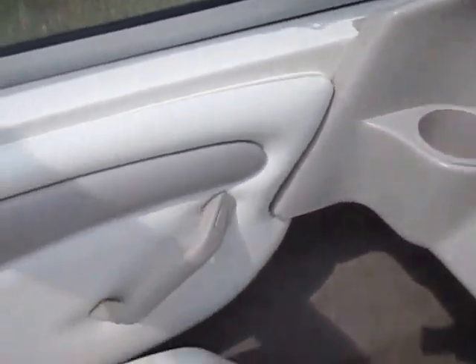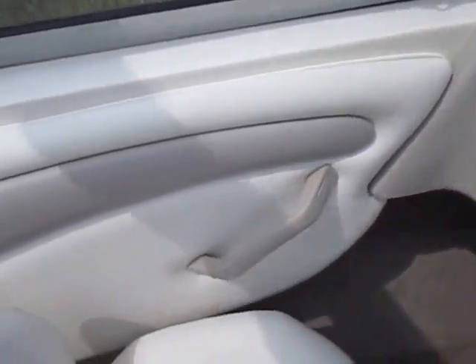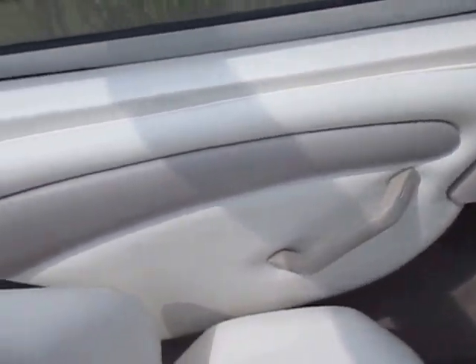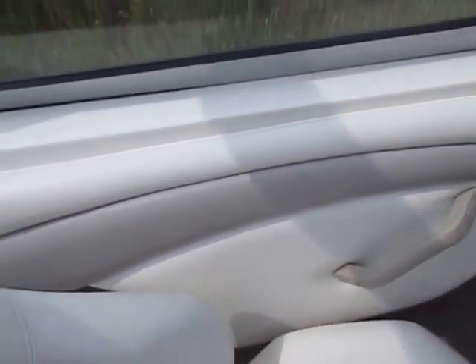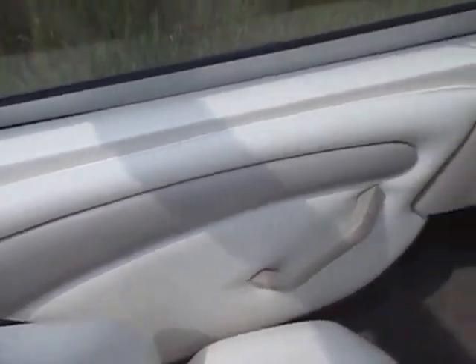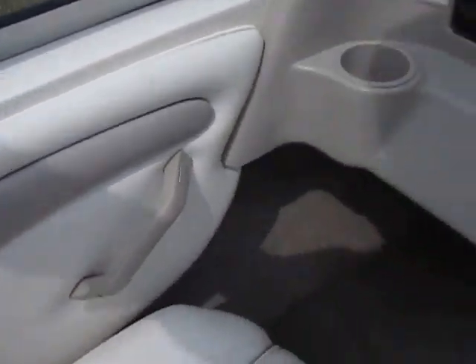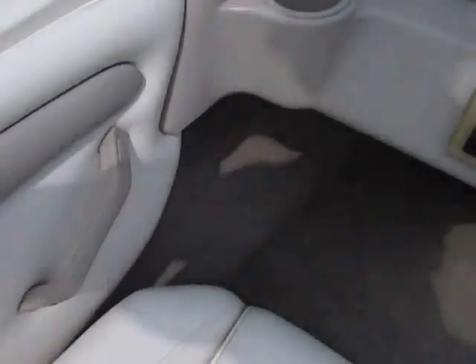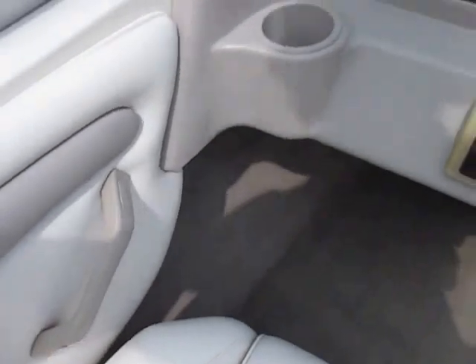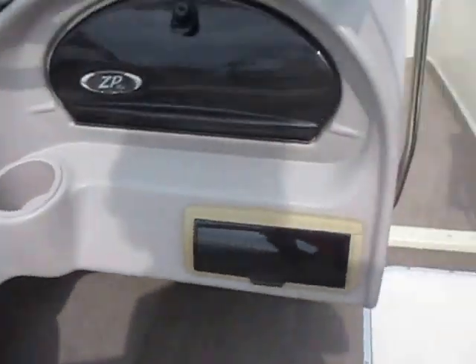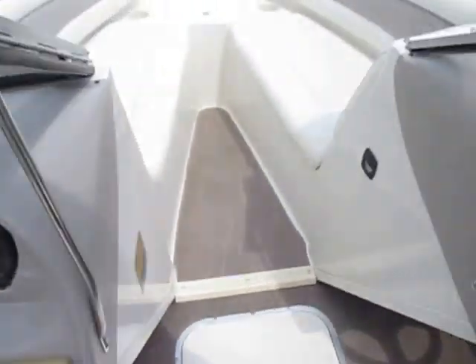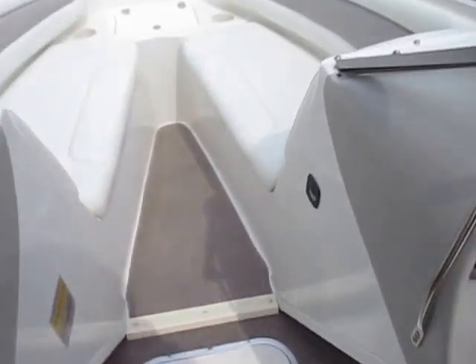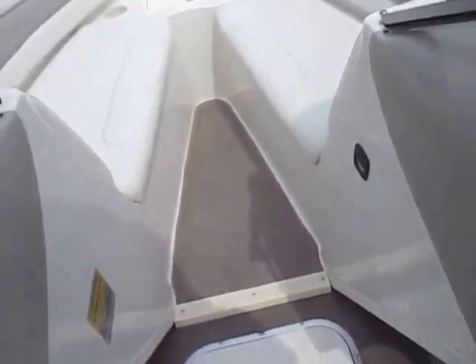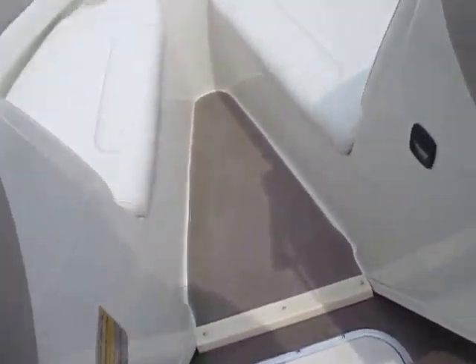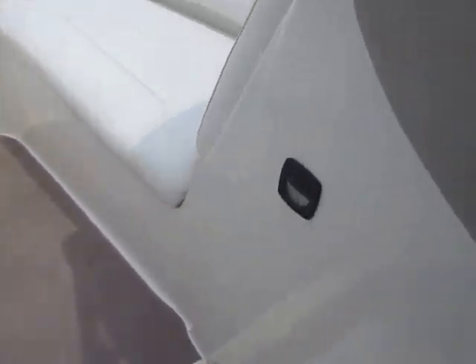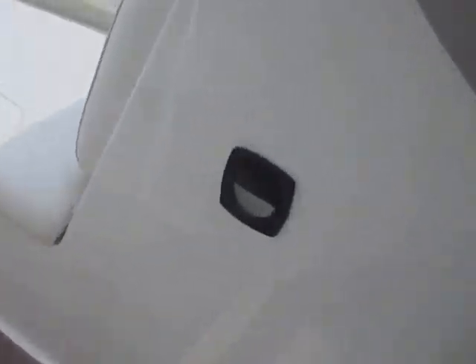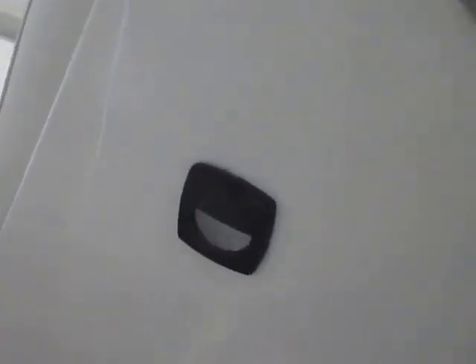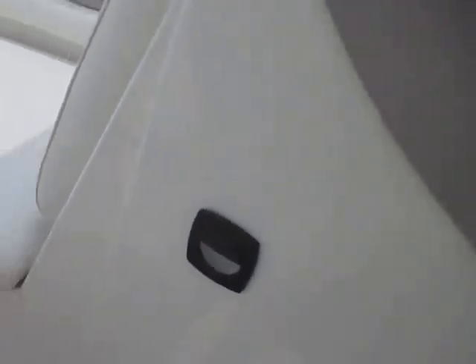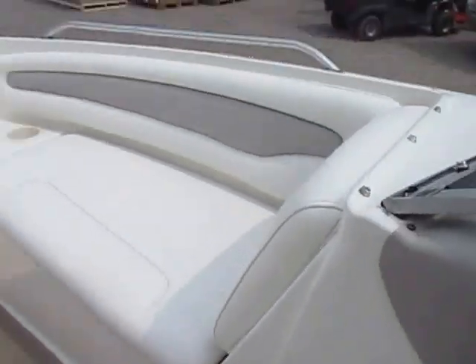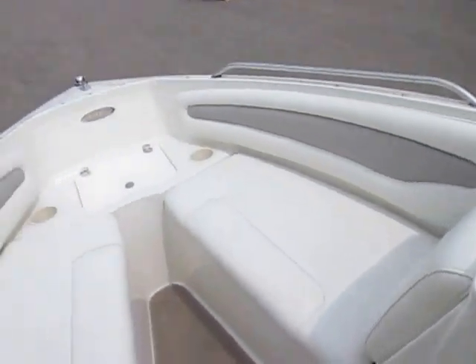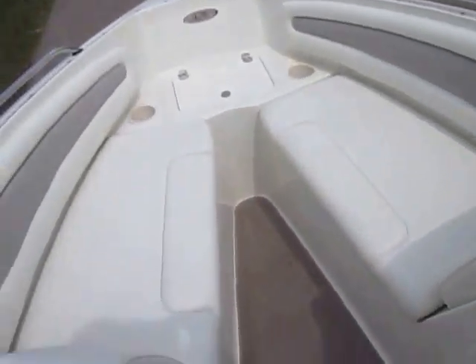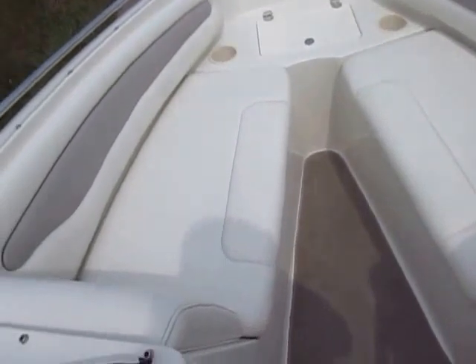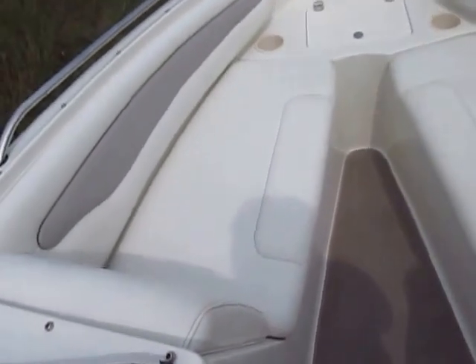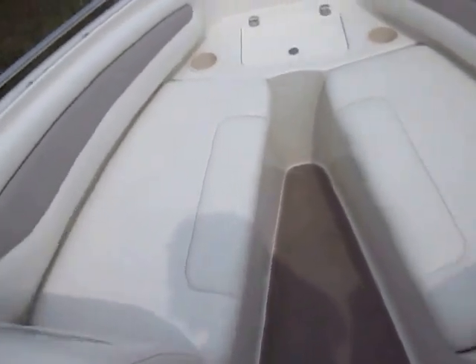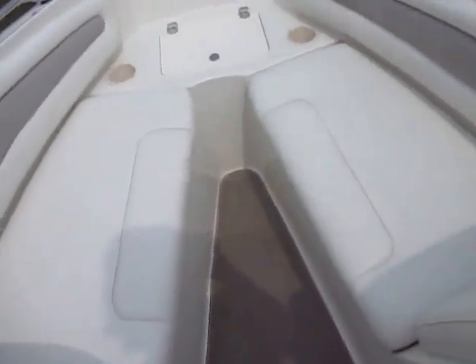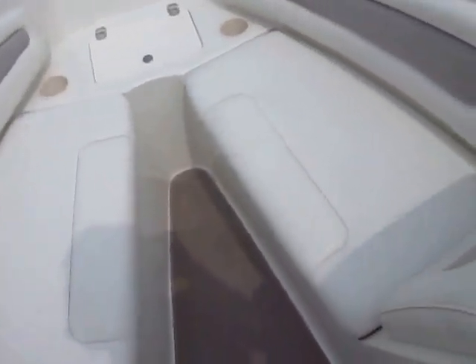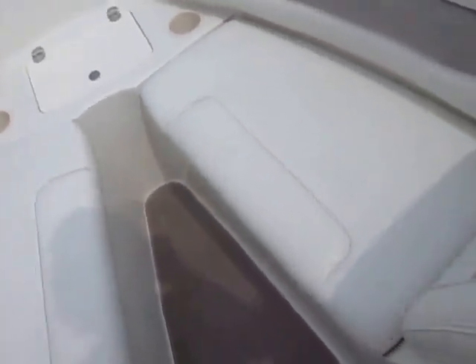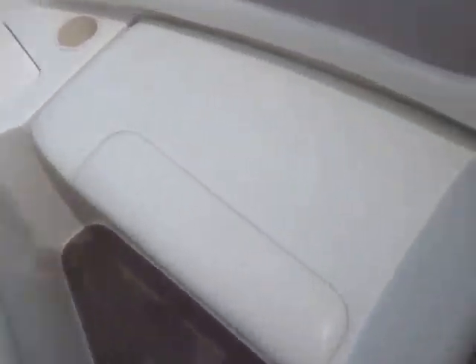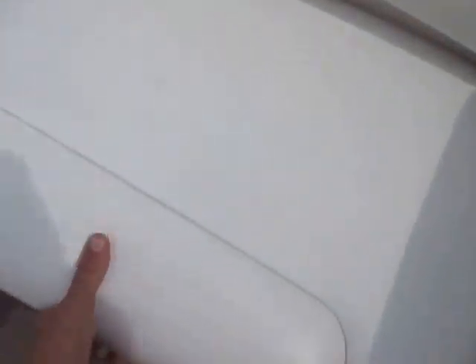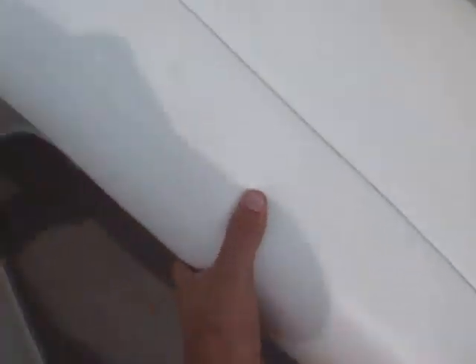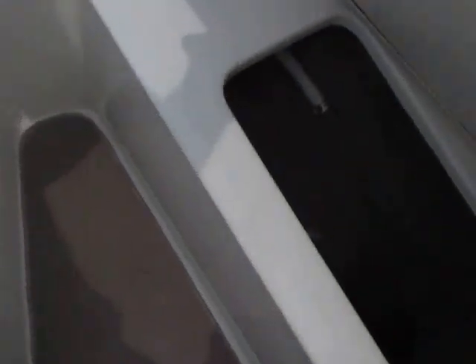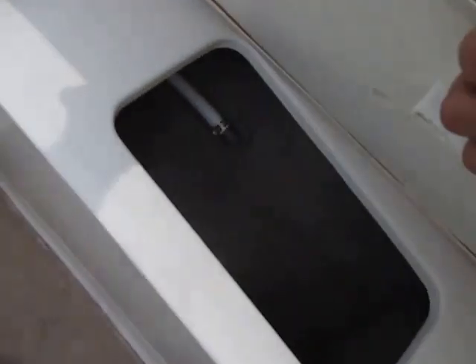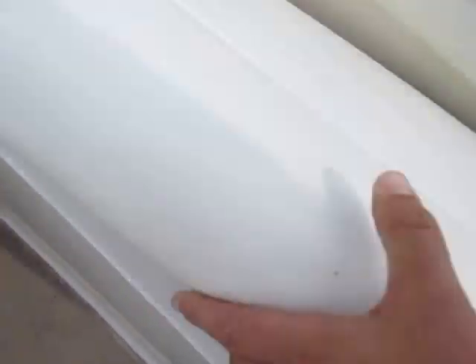Safety handles, padded sidewalls, courtesy lights, and beverage holders. There are two padded seats in the bow, both of which have under storage.